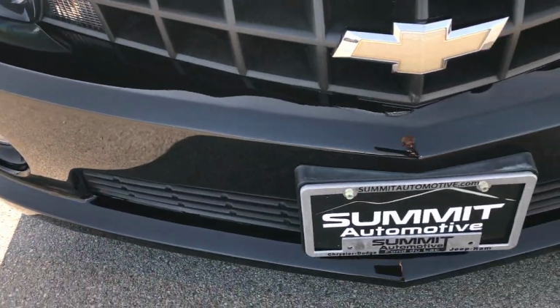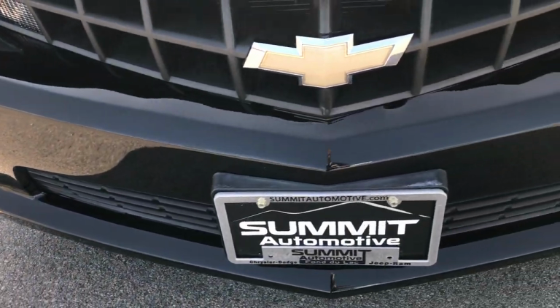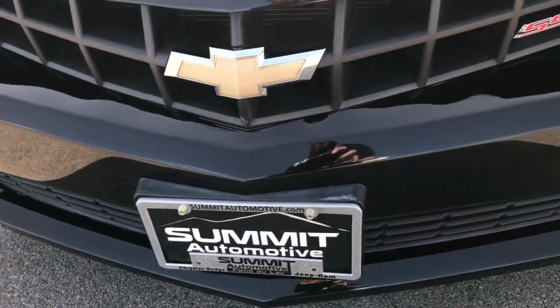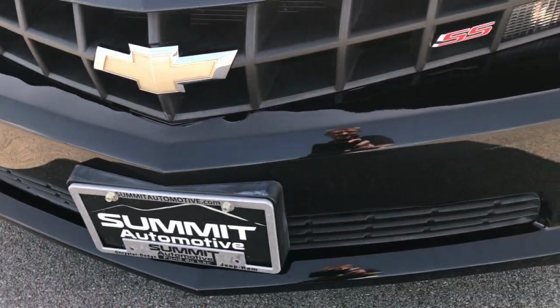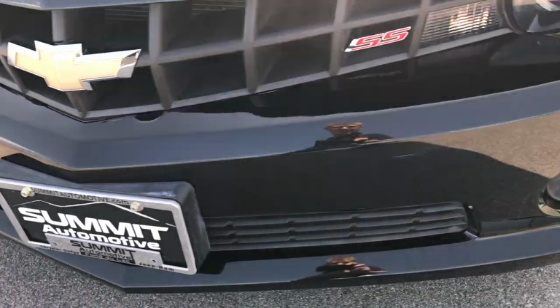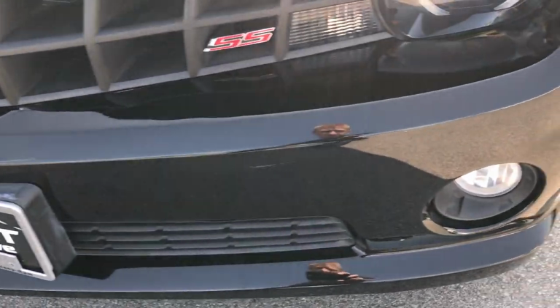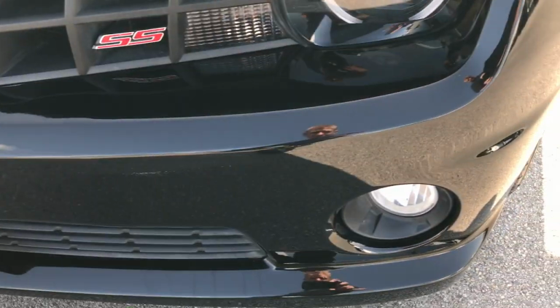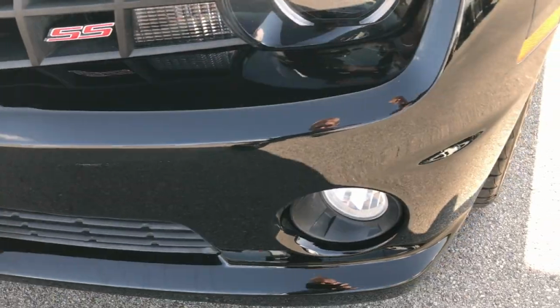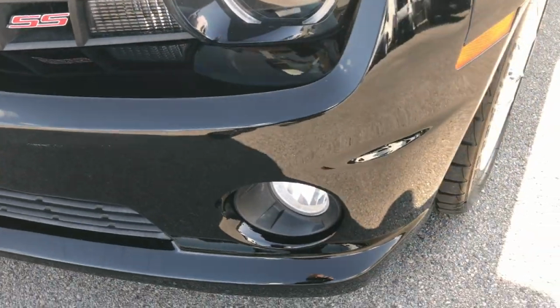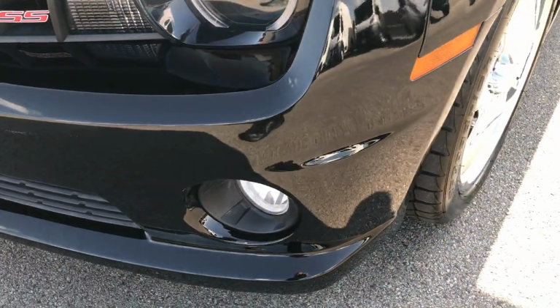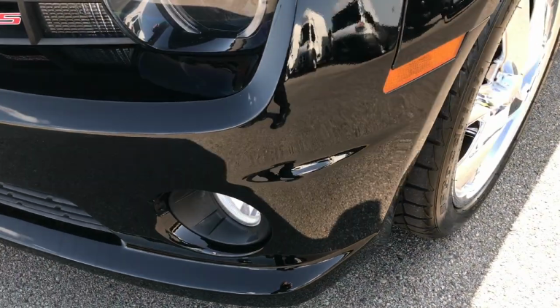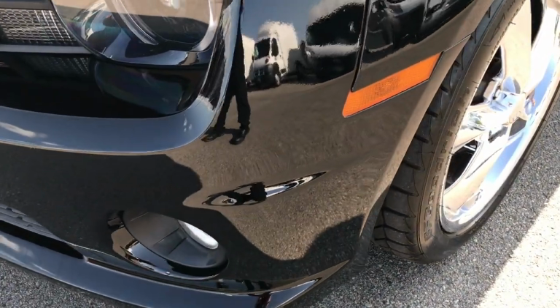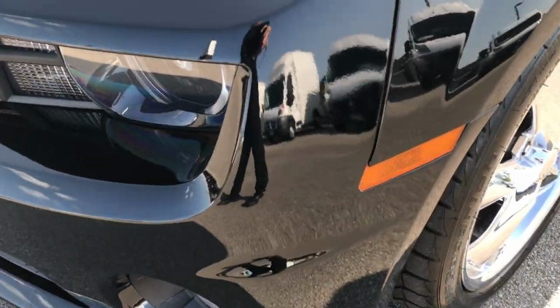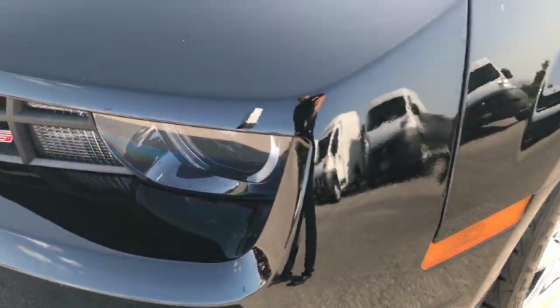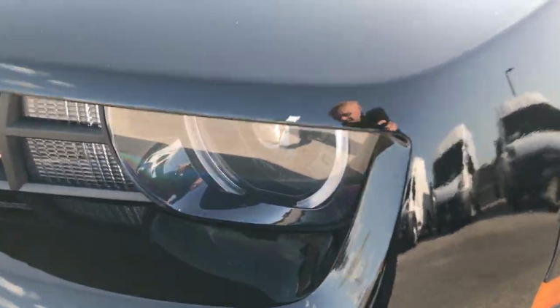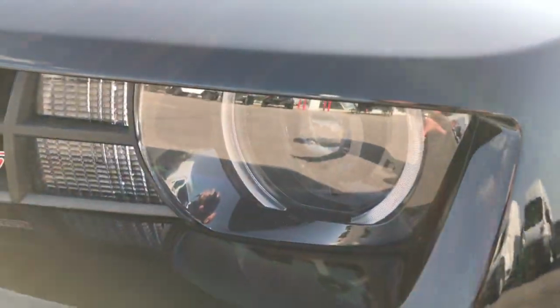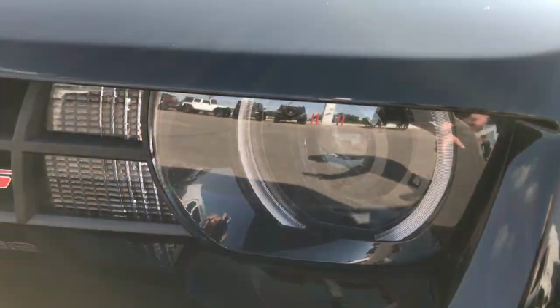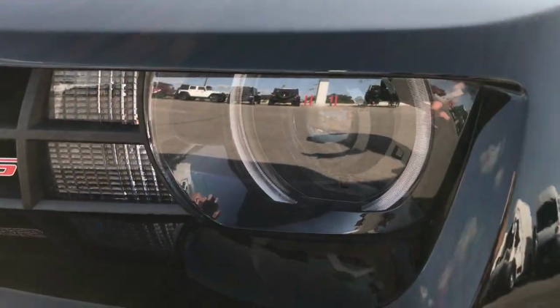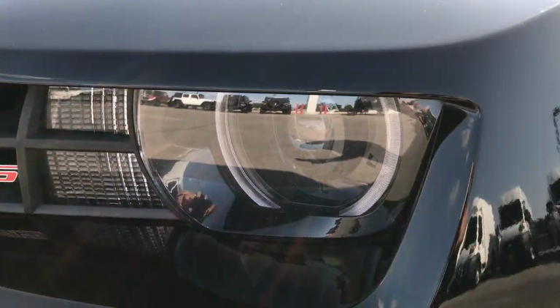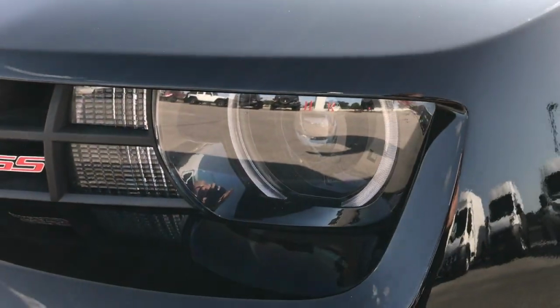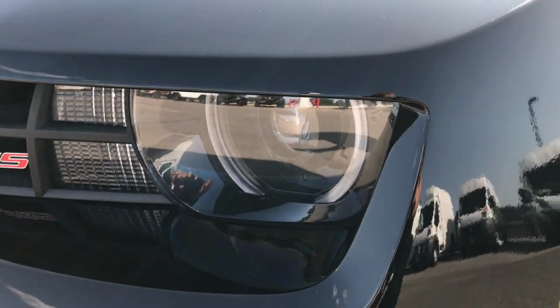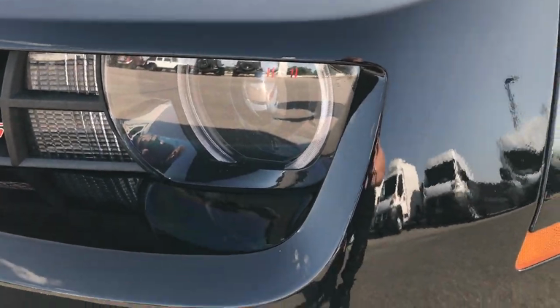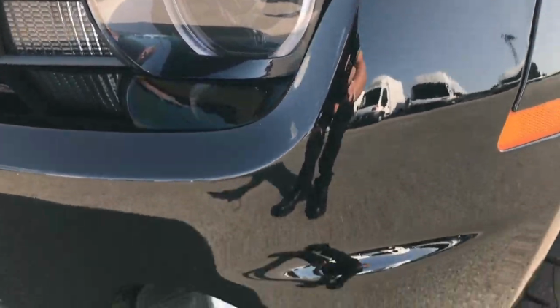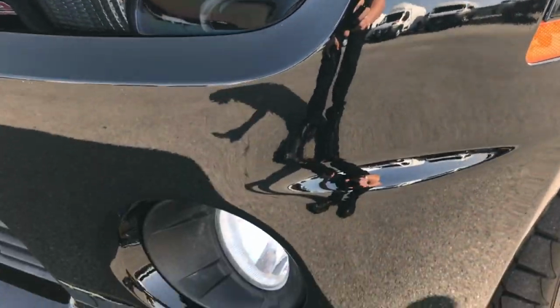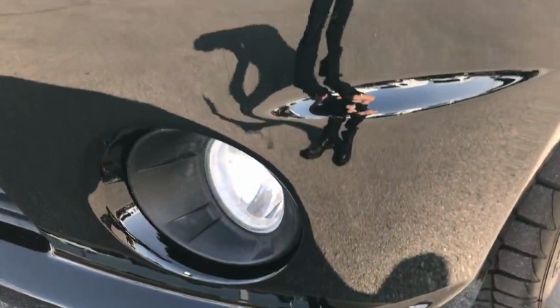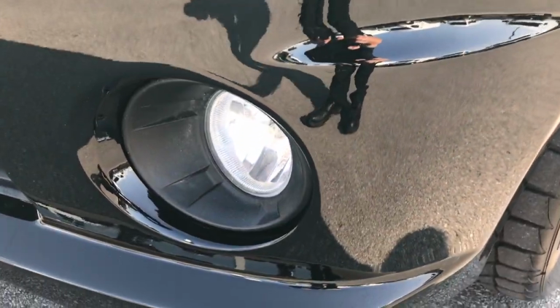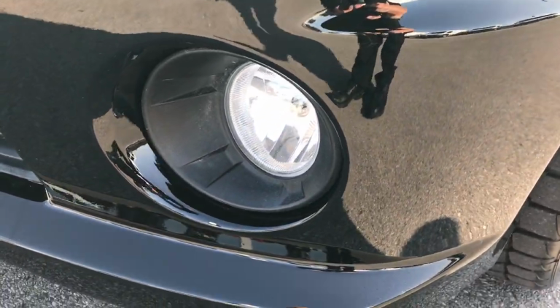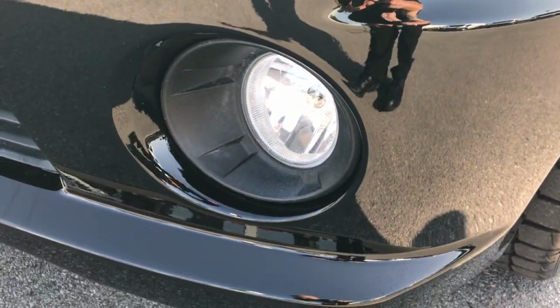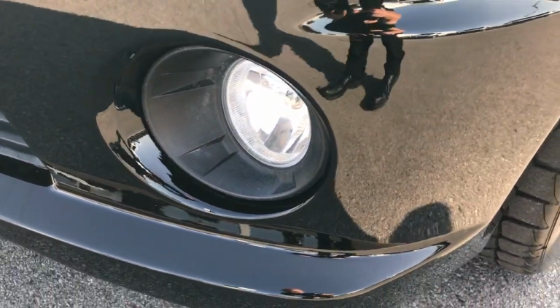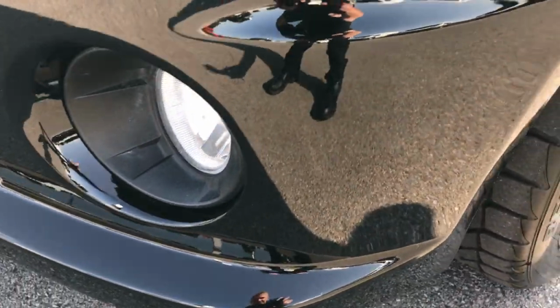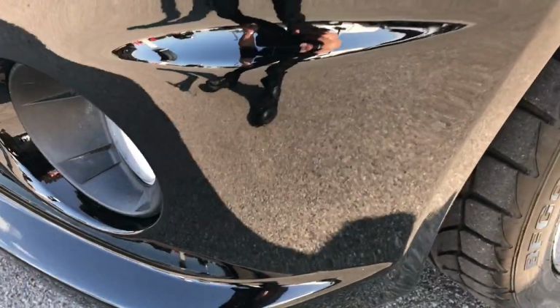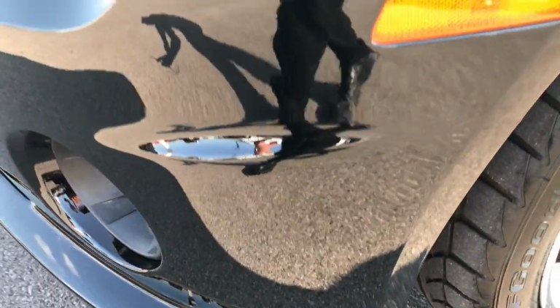The front bumper is in excellent condition — no dents, dings, scratches, or scrapes. It has projector headlamps, LED running lamps, and the factory fog lights.